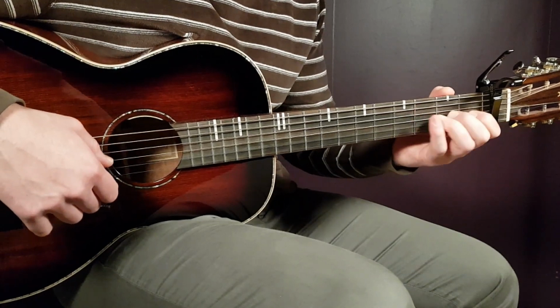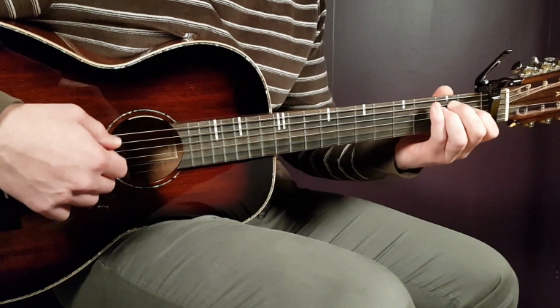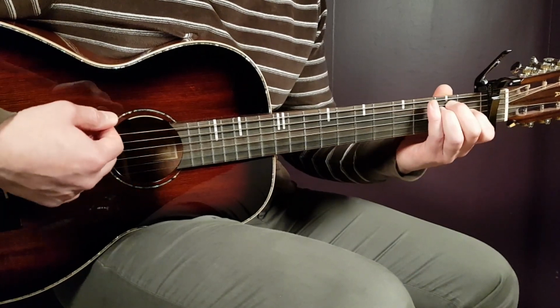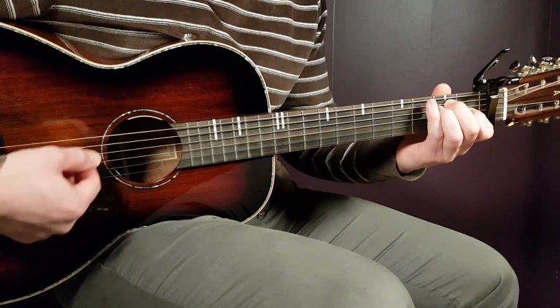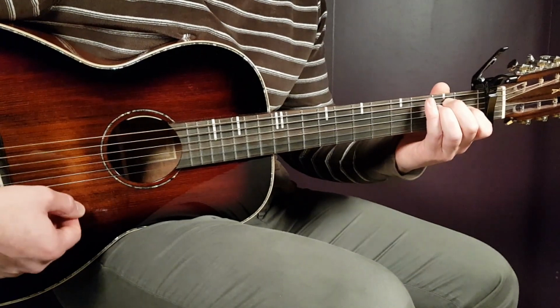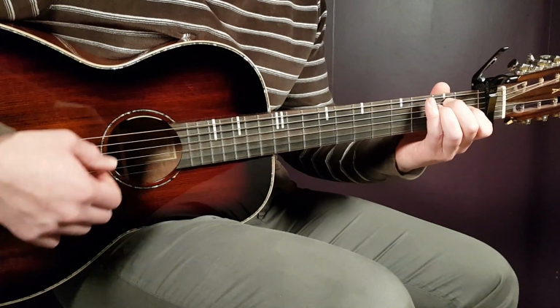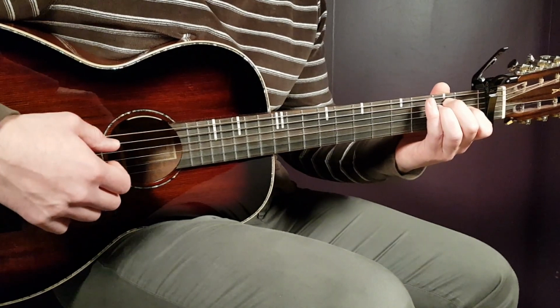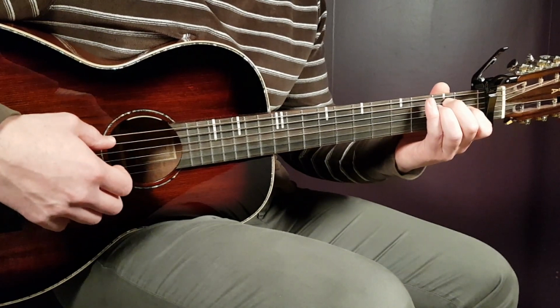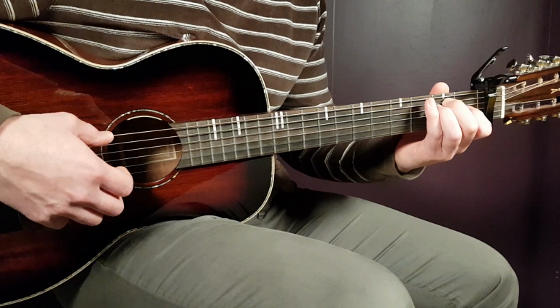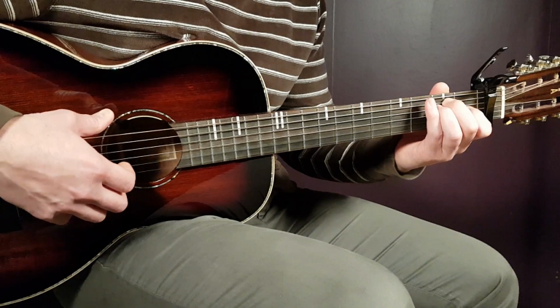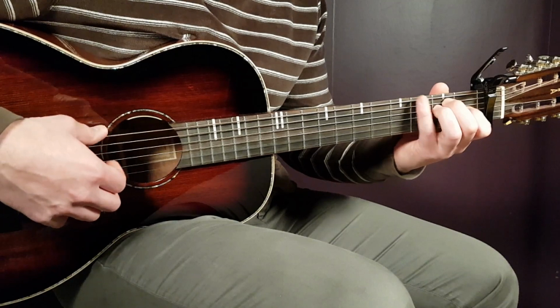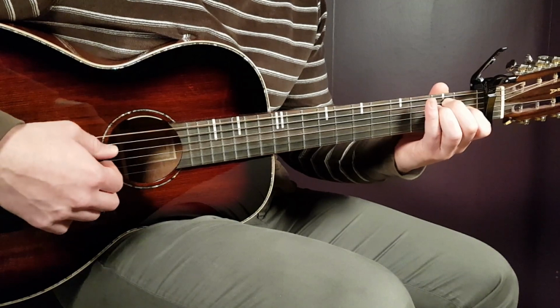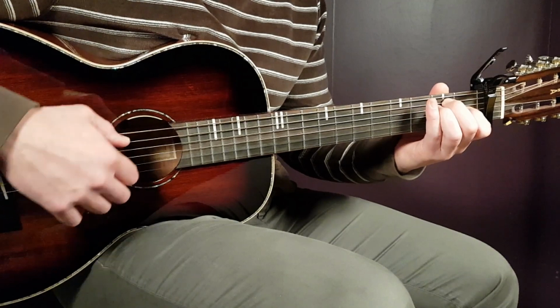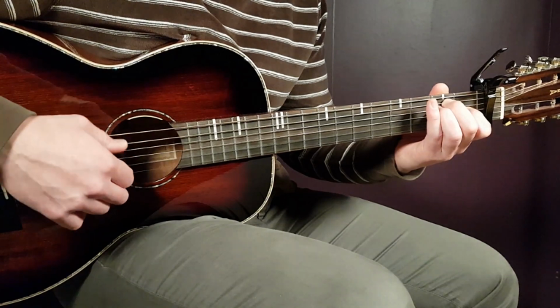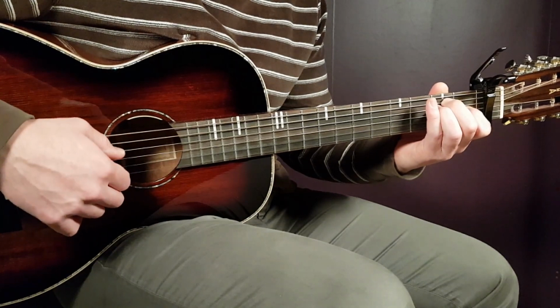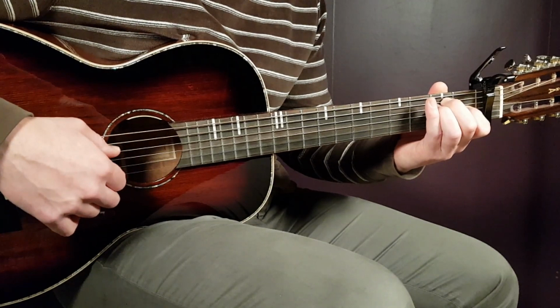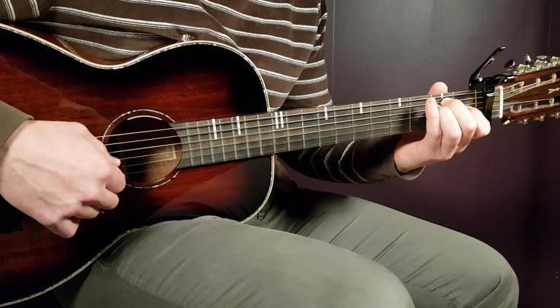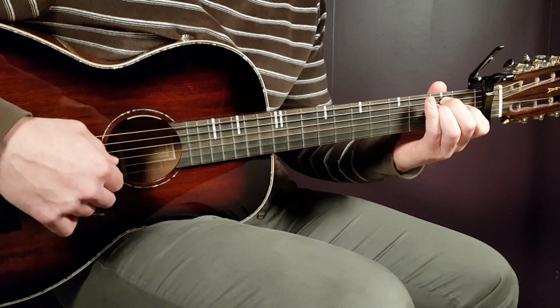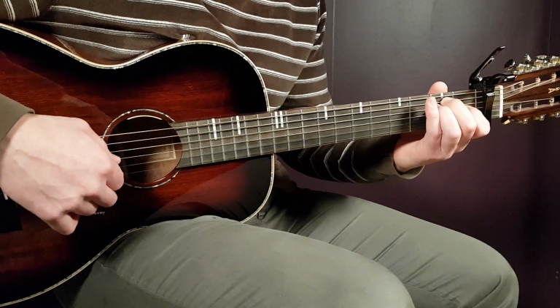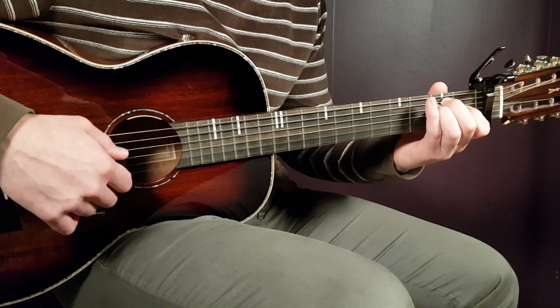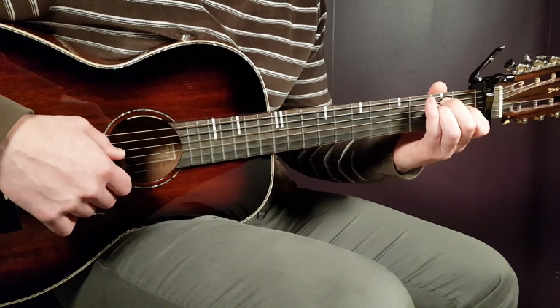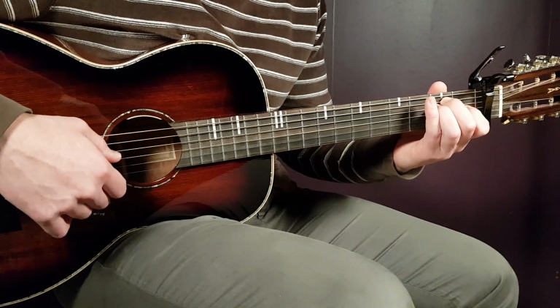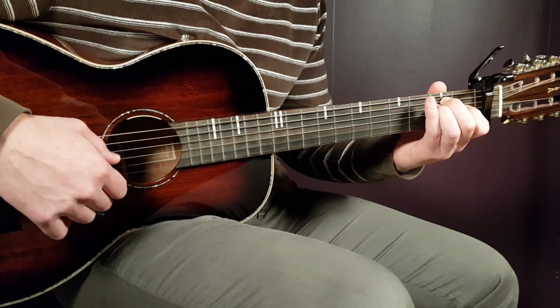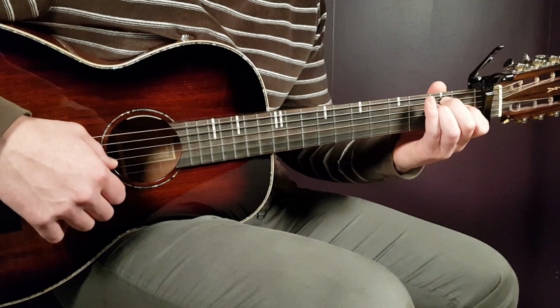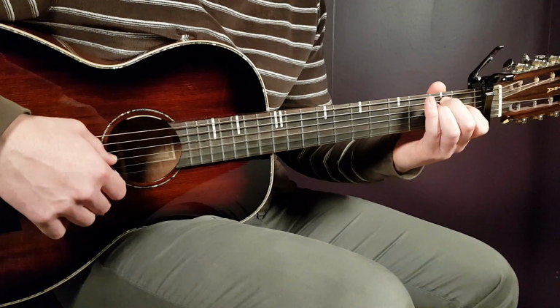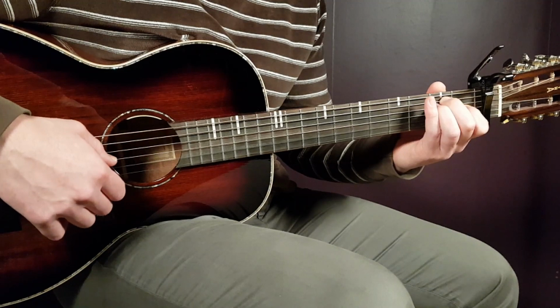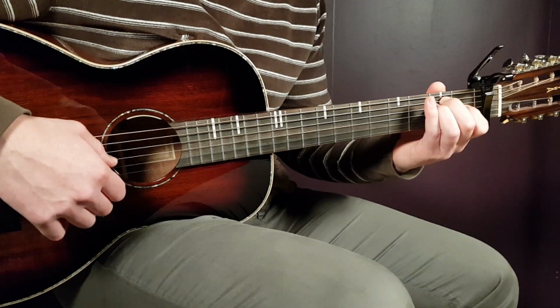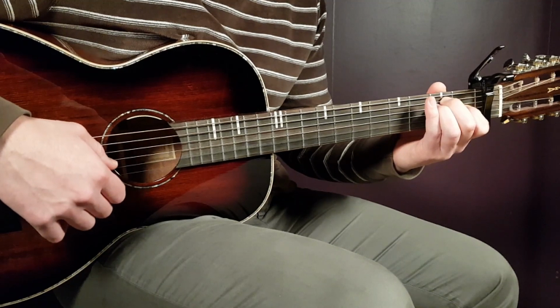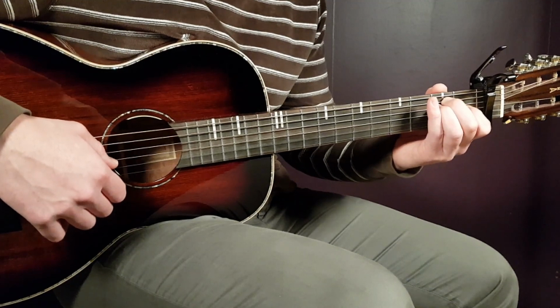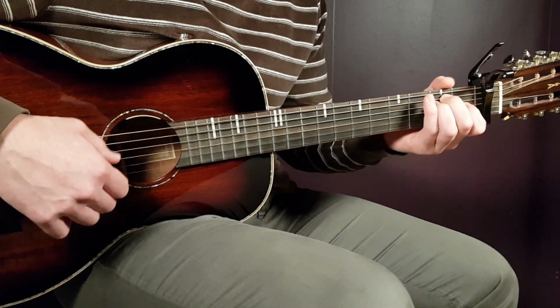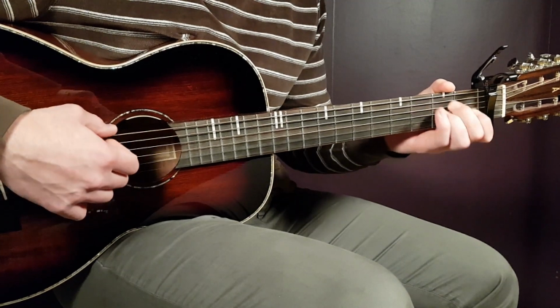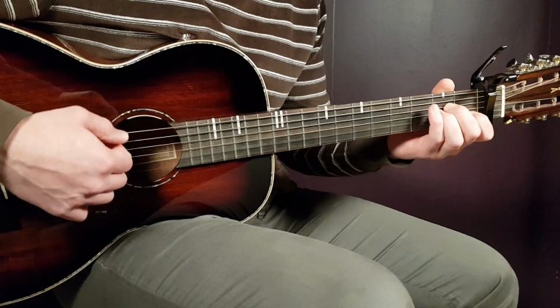The E chord is open E, second A, second D, first G, open B, and open E.